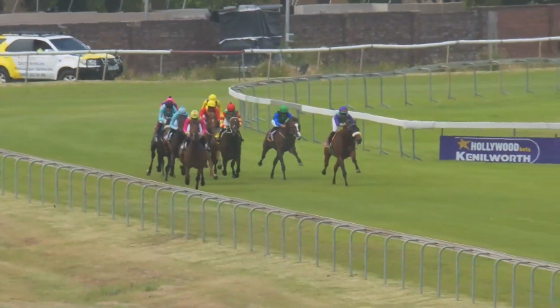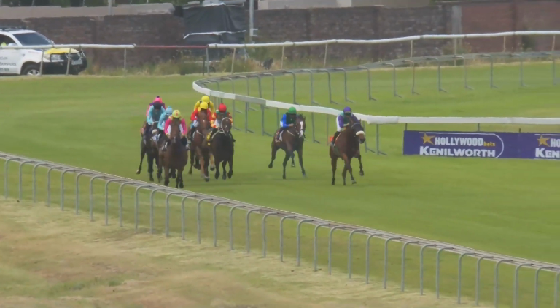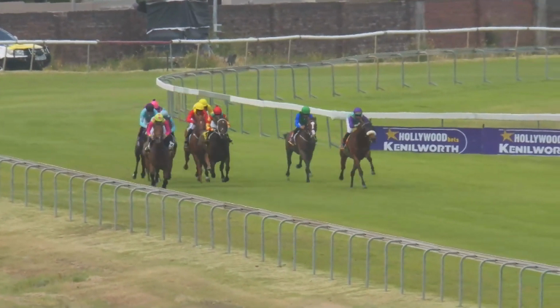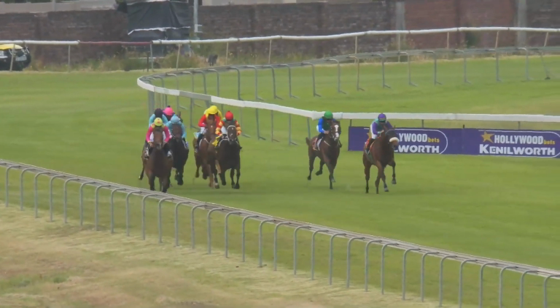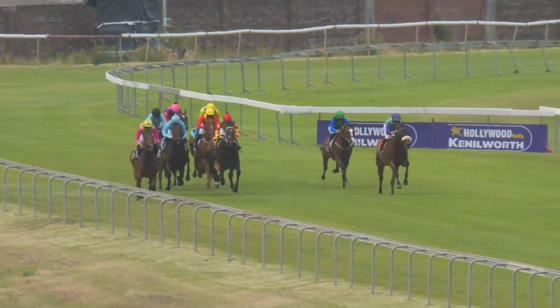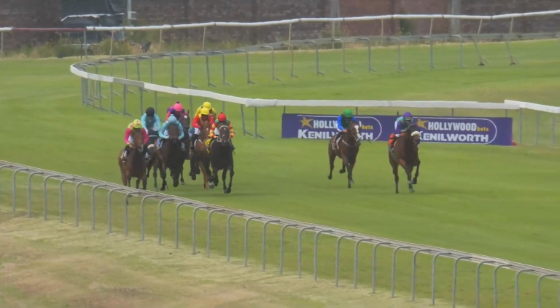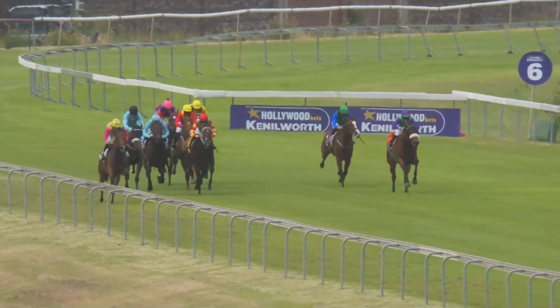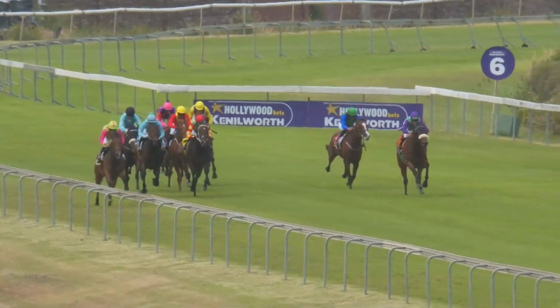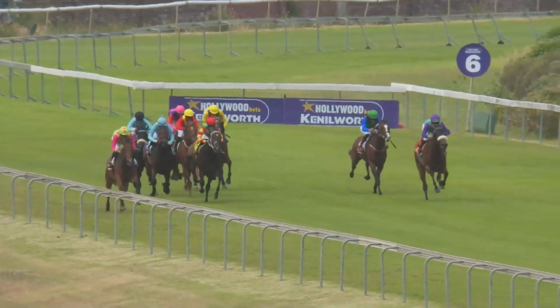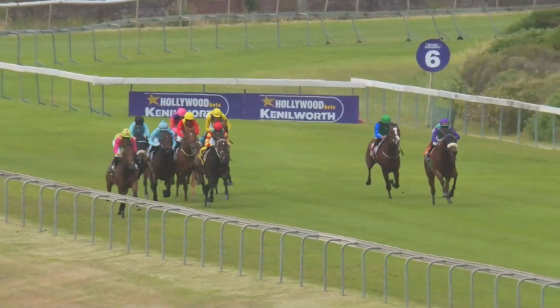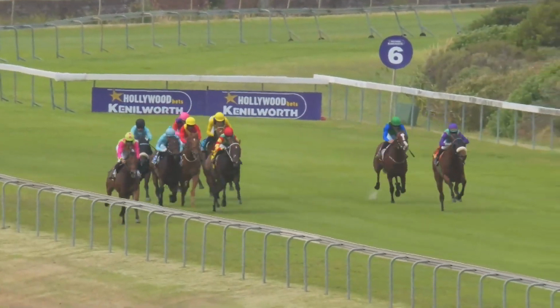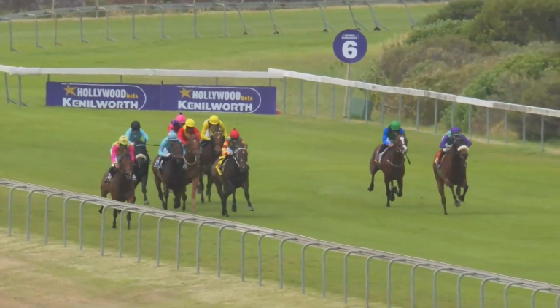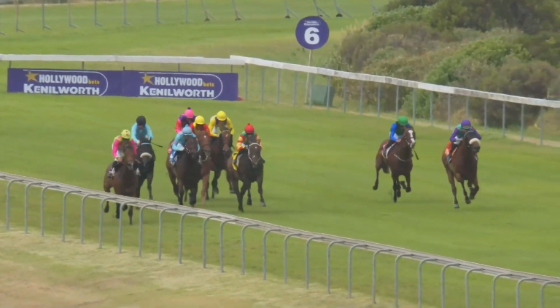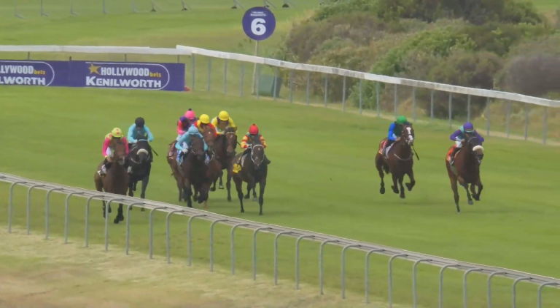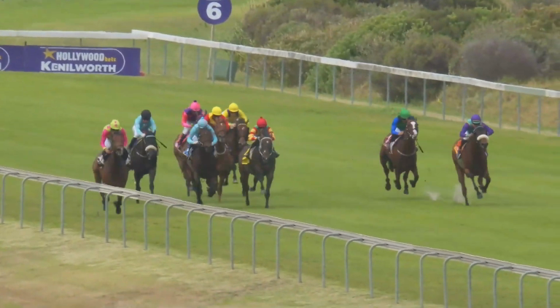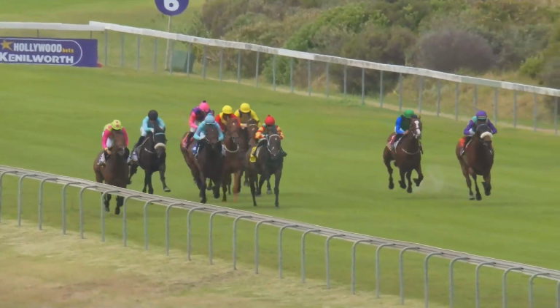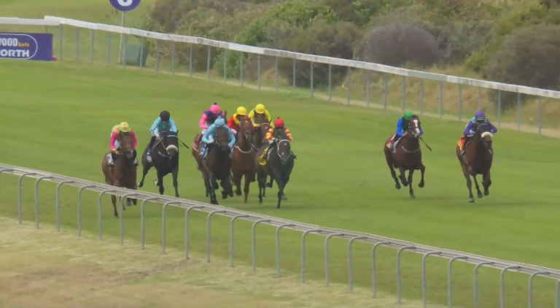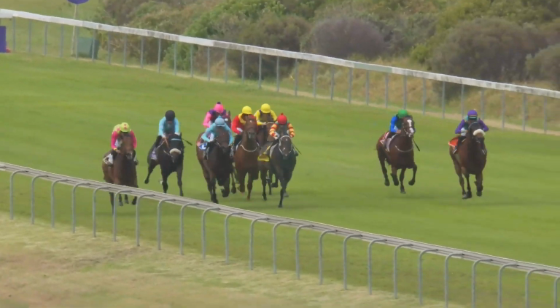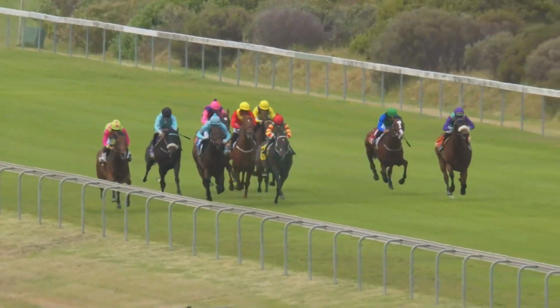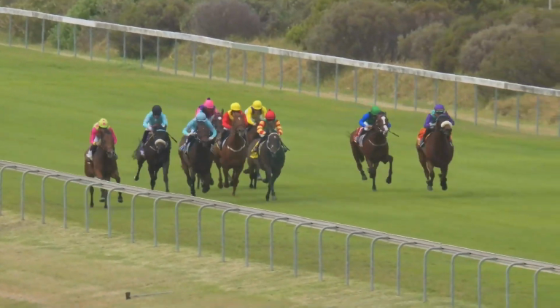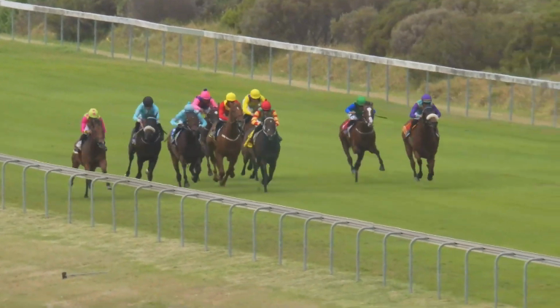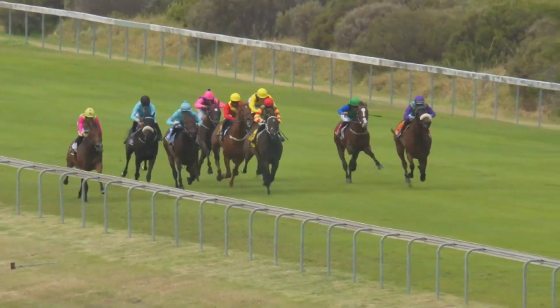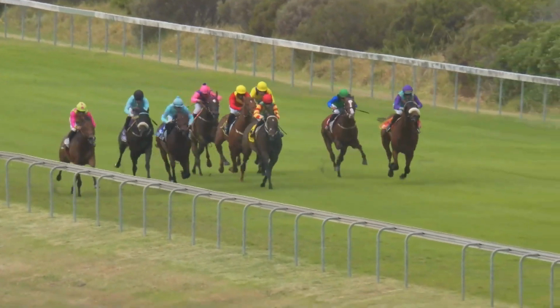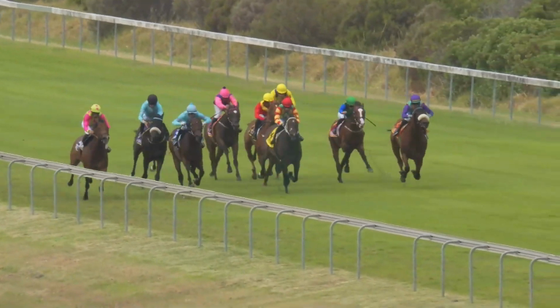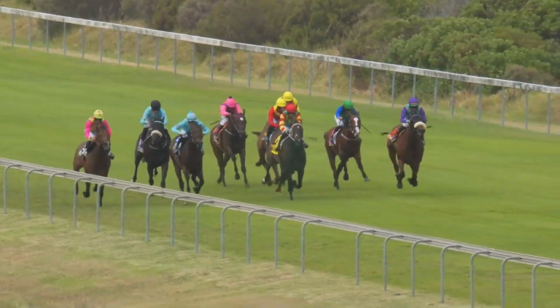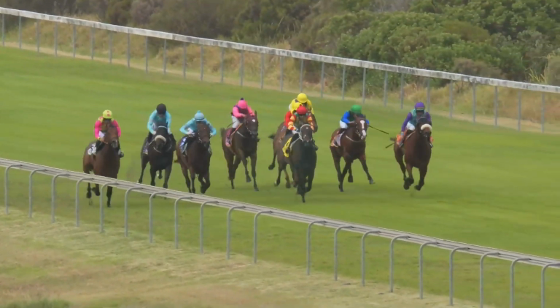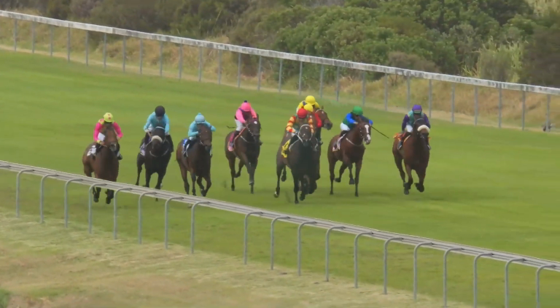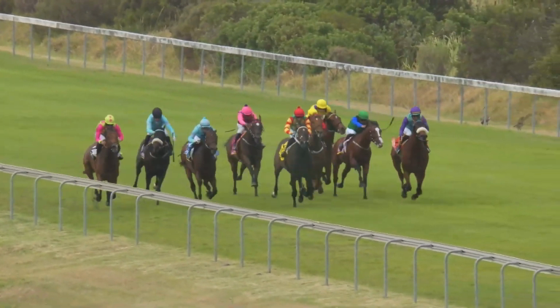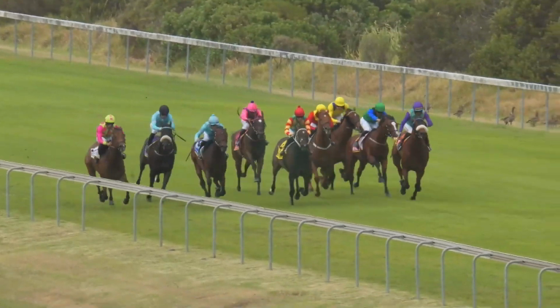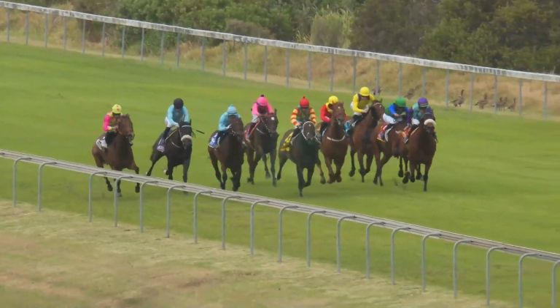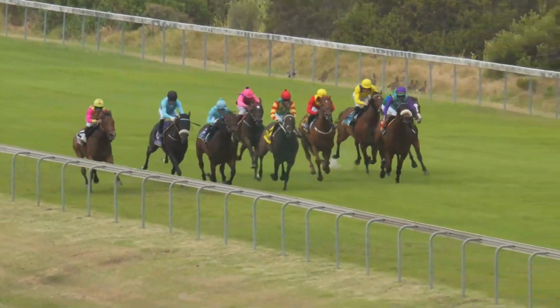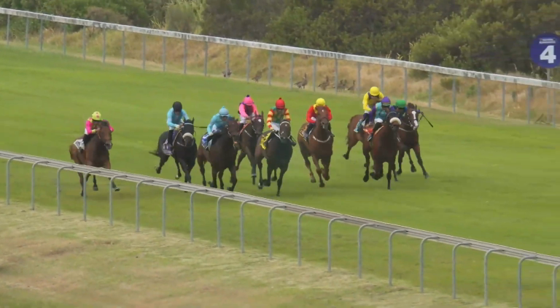Homeward bound, they went past the 600. Gypsy Express brought them into the home straight. Fair Advantage makes a run towards the inside, being tracked by Bristol Hercules. Oriental Charm and Escarpment making forward moves. Further back to Infrared, in the red sleeves and the yellow cap.